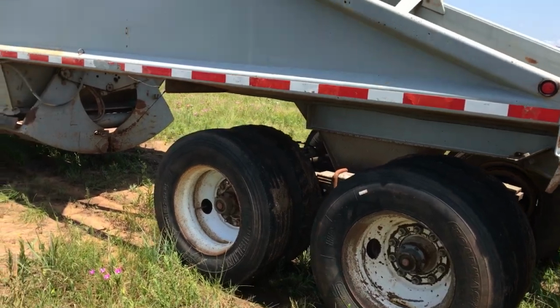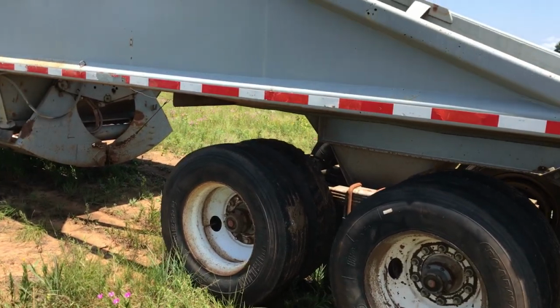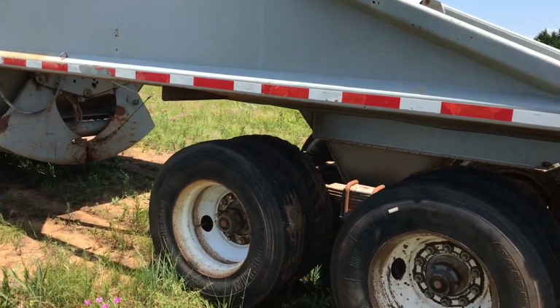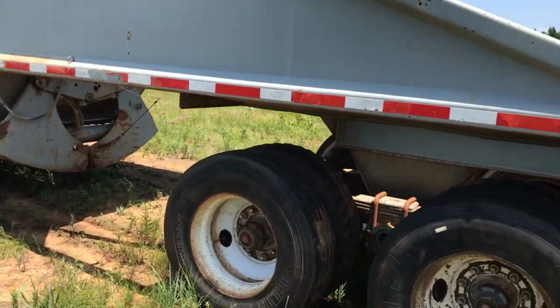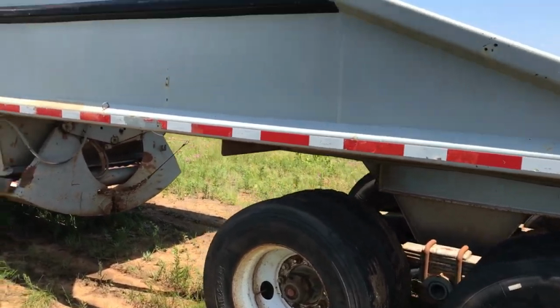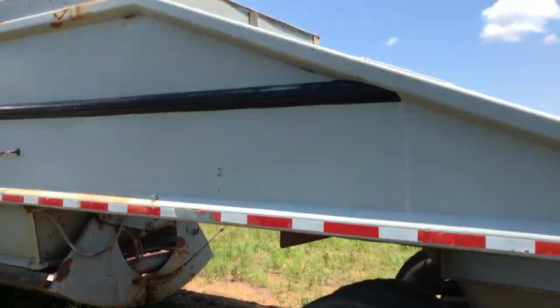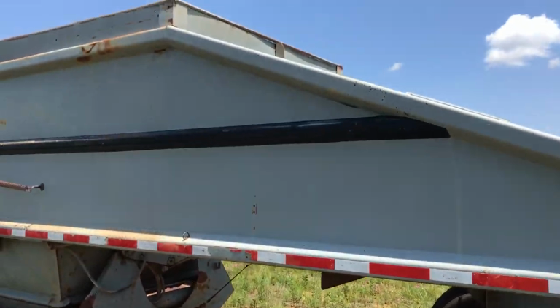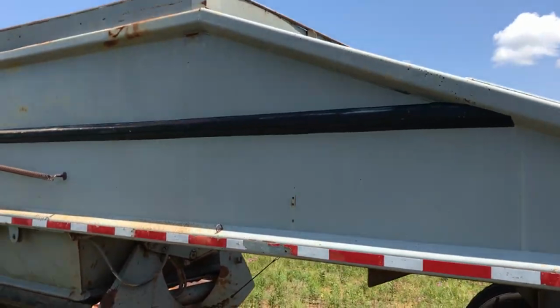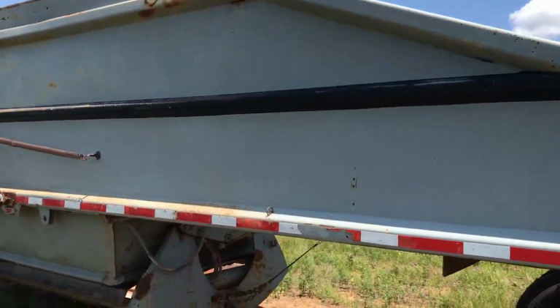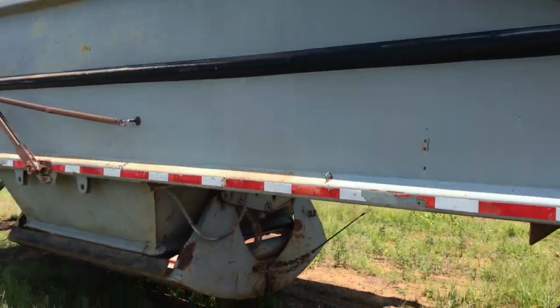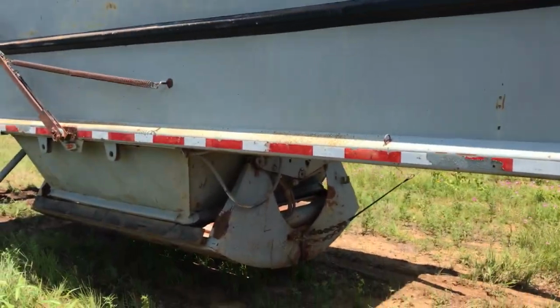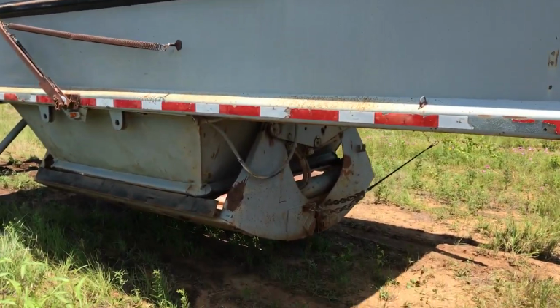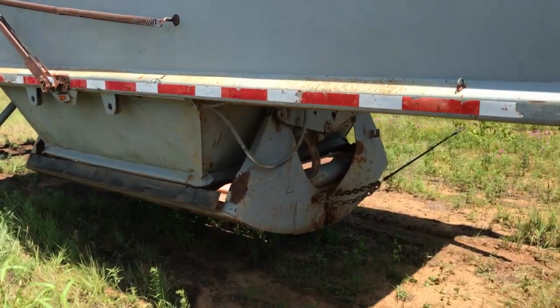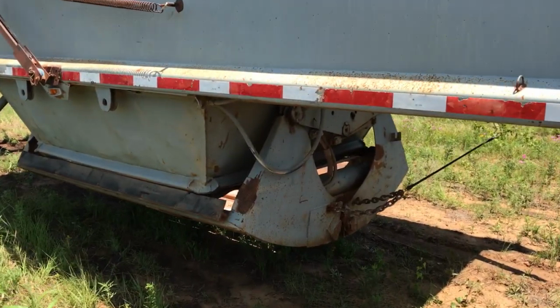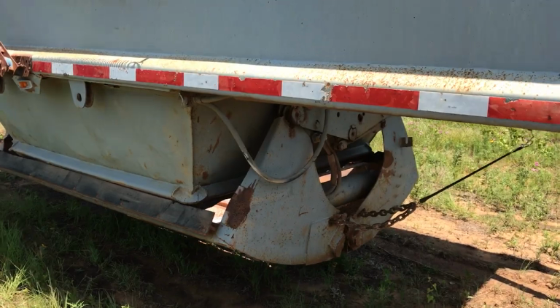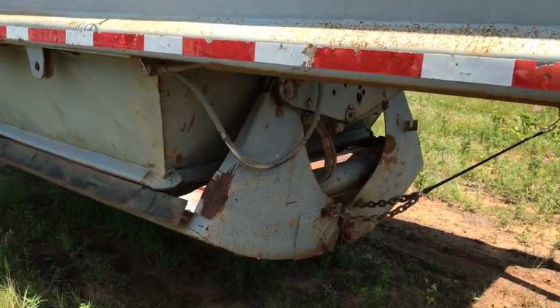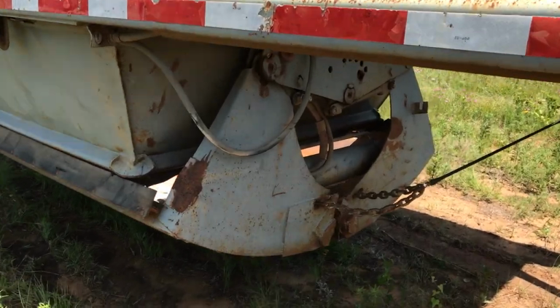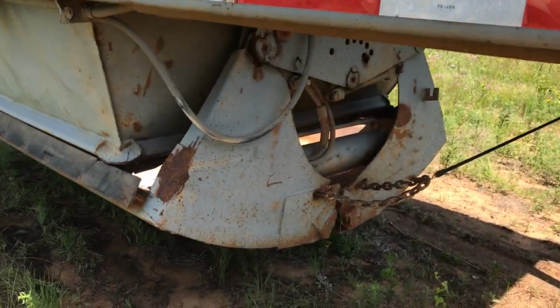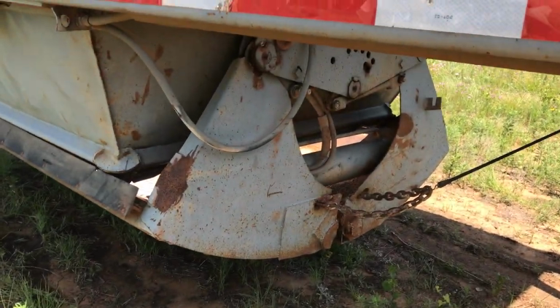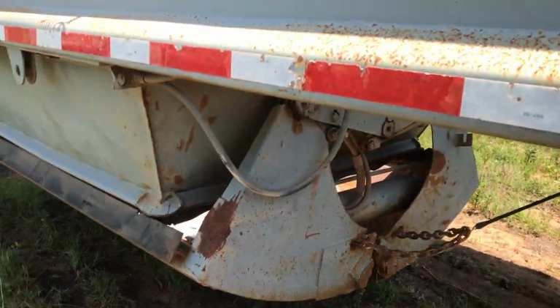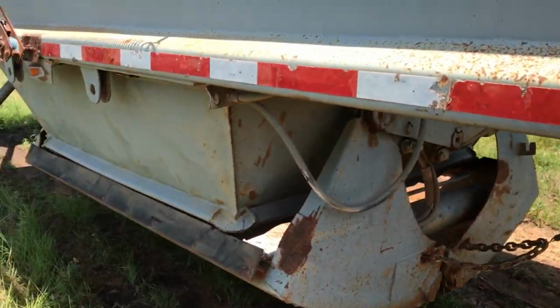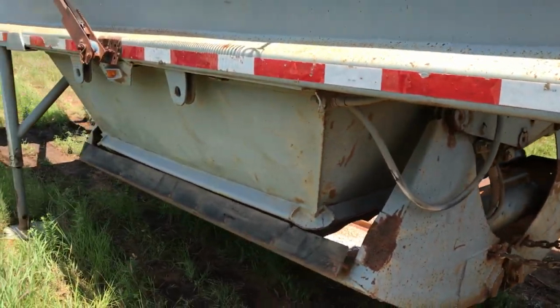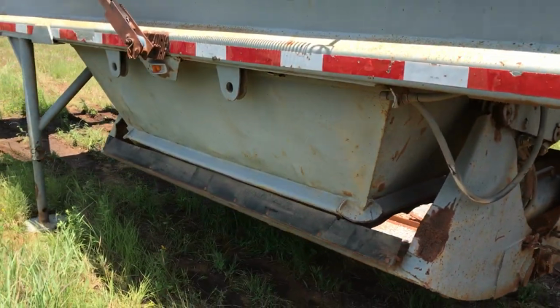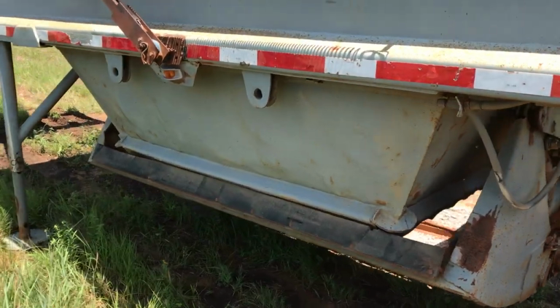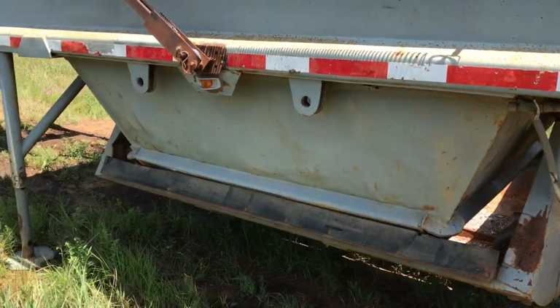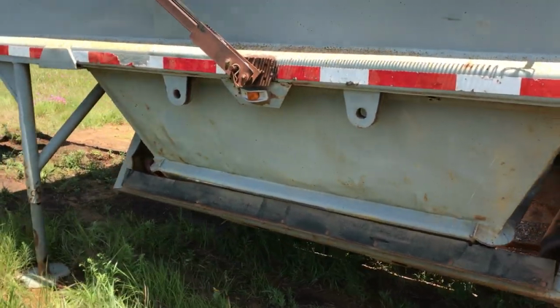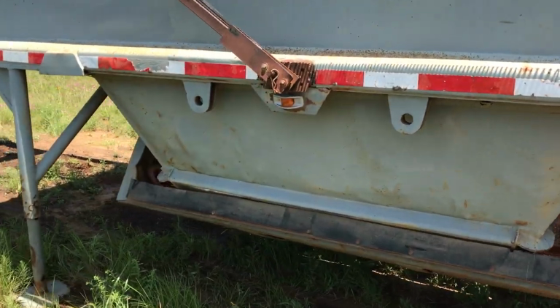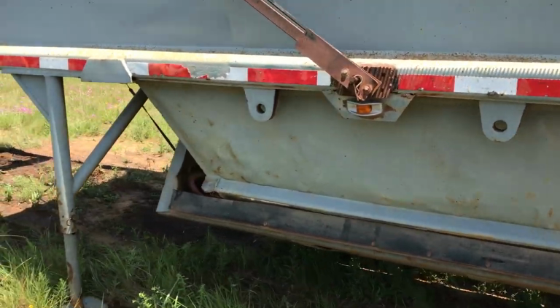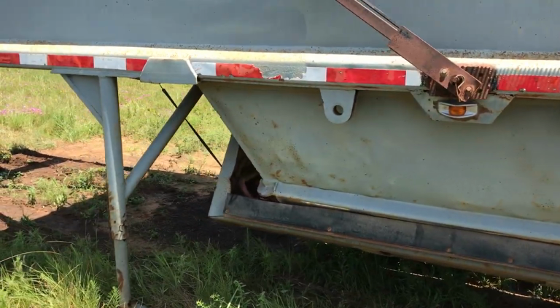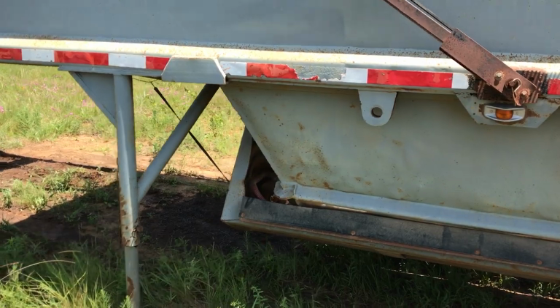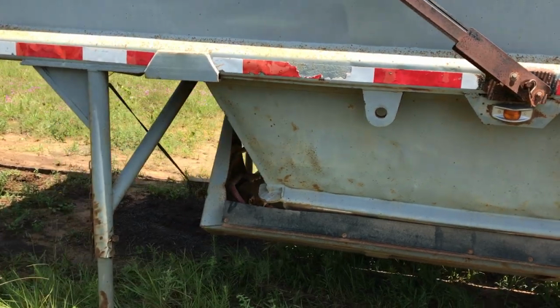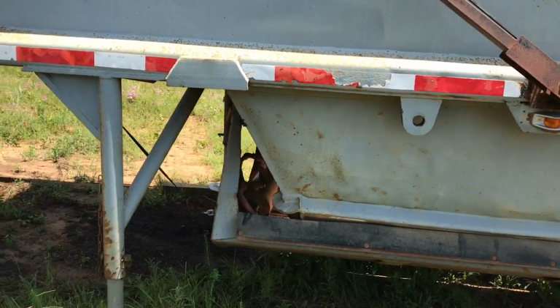It's got some good mud flaps on the back. It's on consignment from a local construction company.